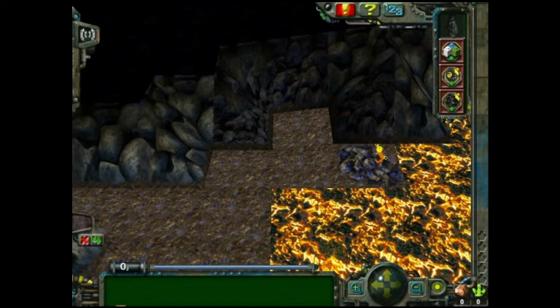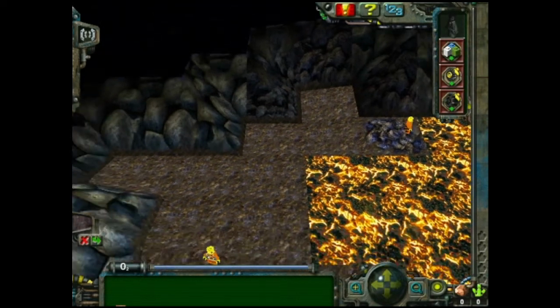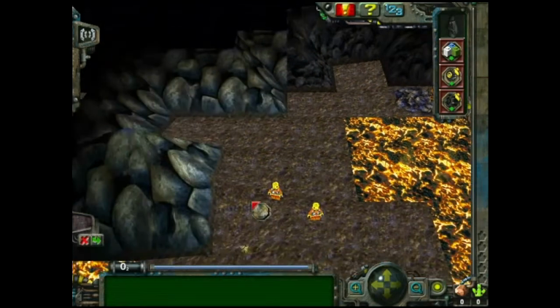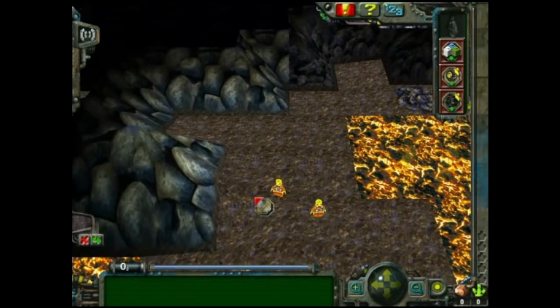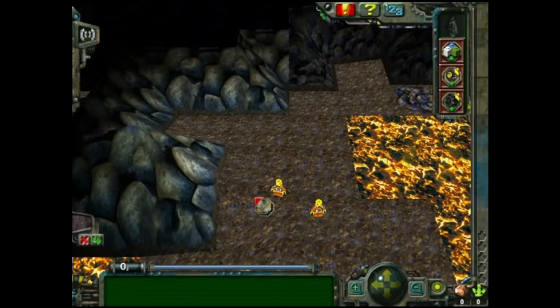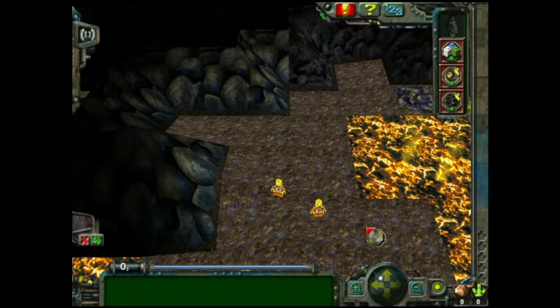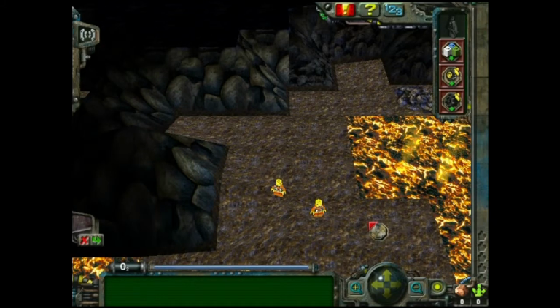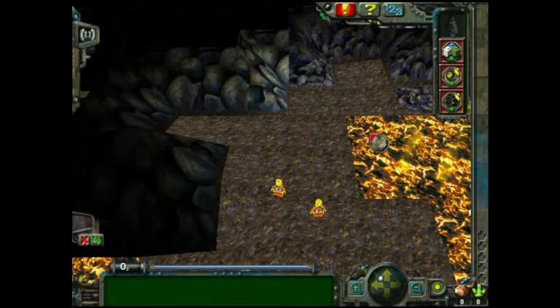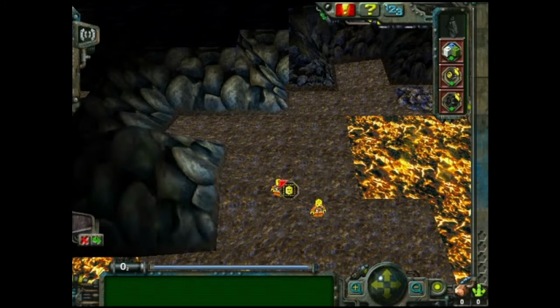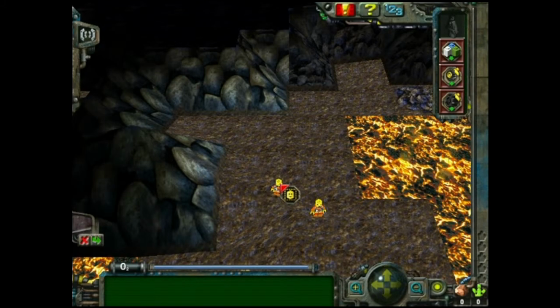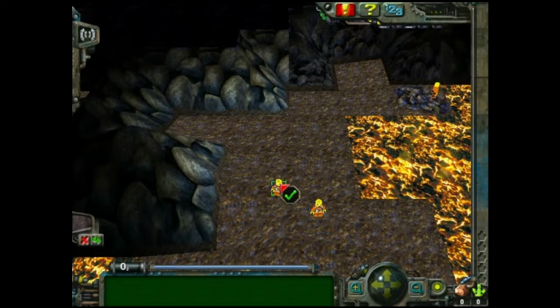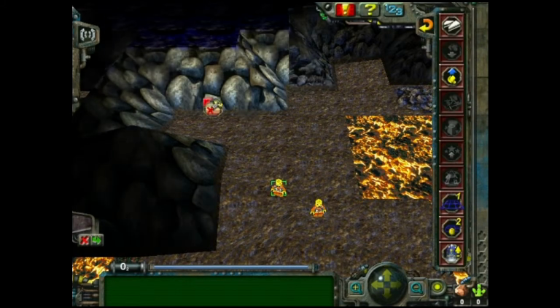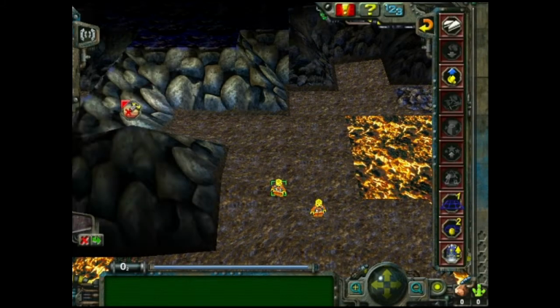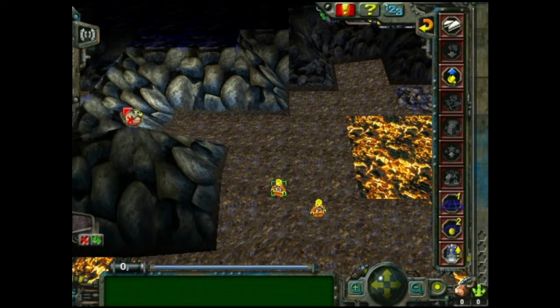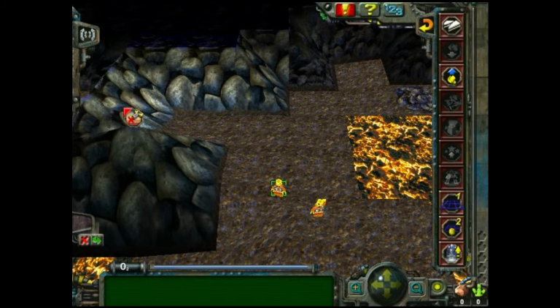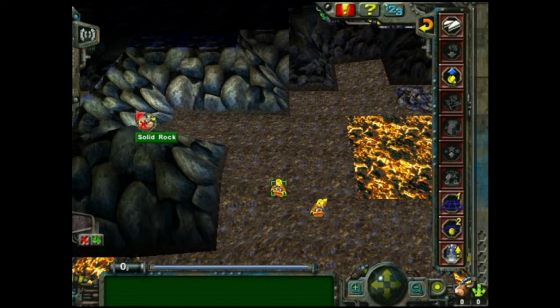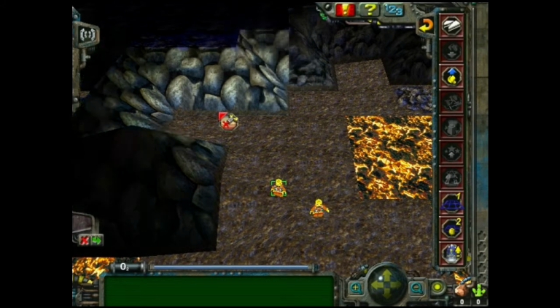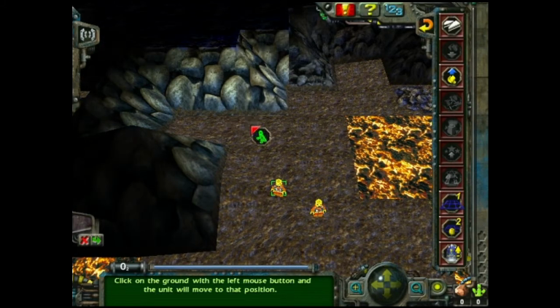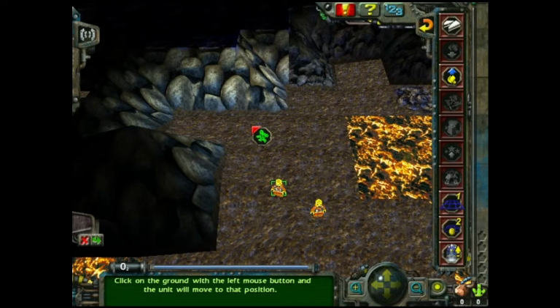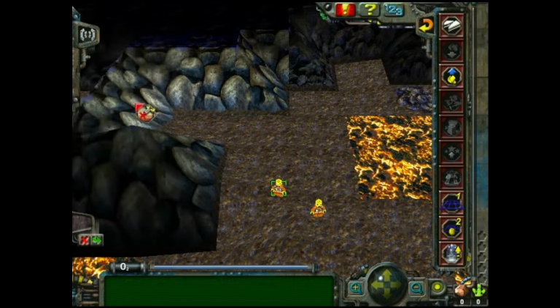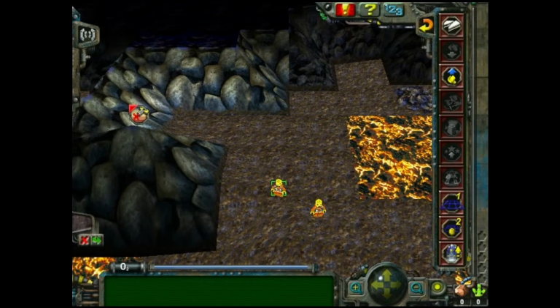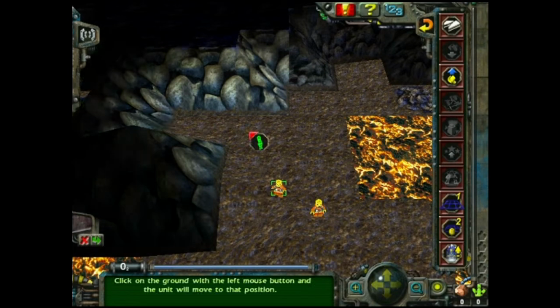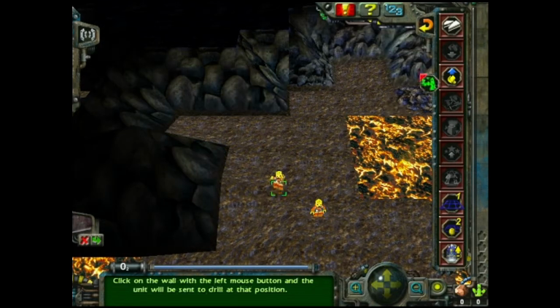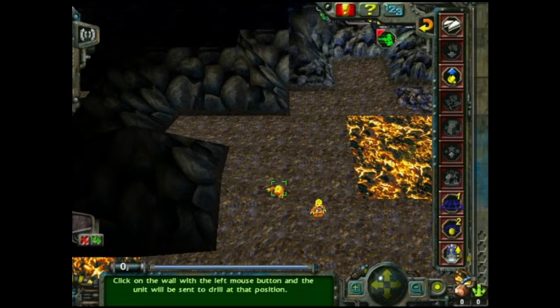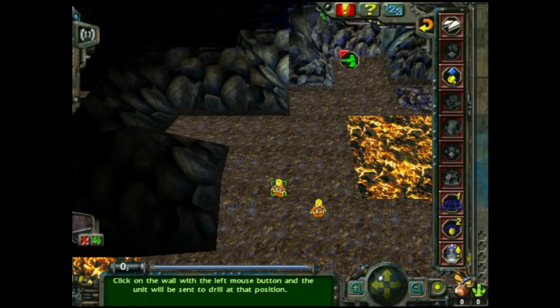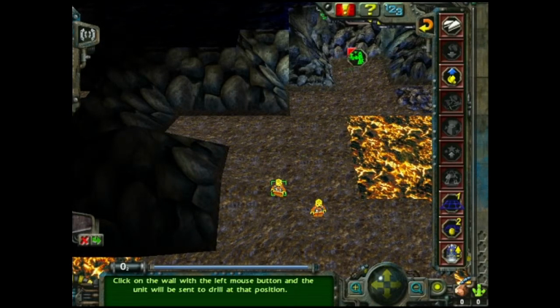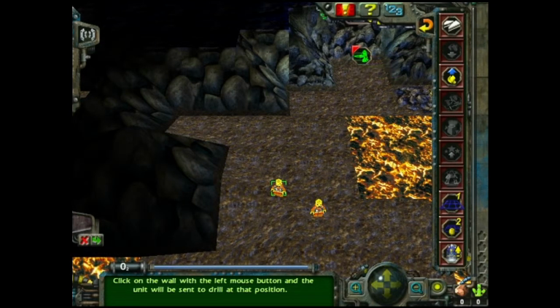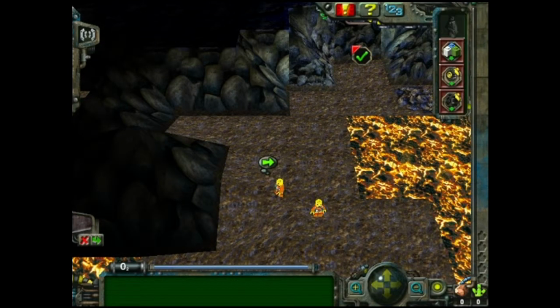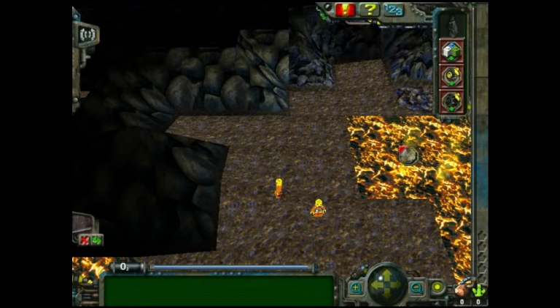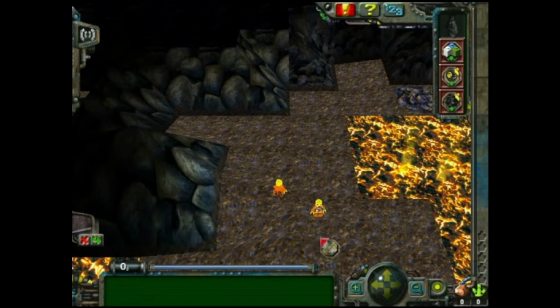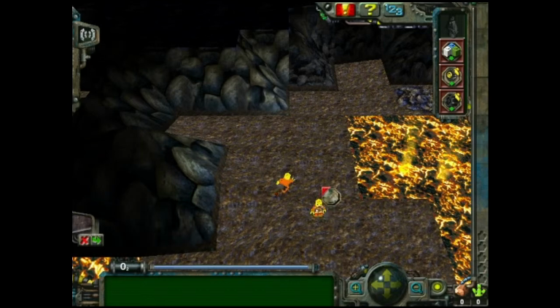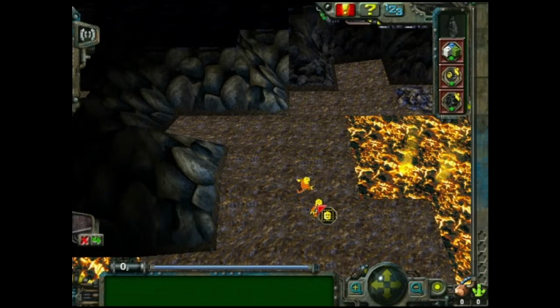Go to the buildings menu. You can't dig that because it's solid rock. But you can dig that. Let's go find the loose rock.